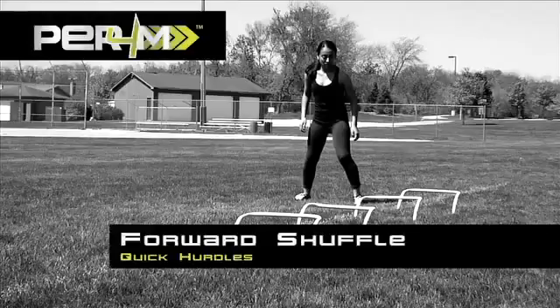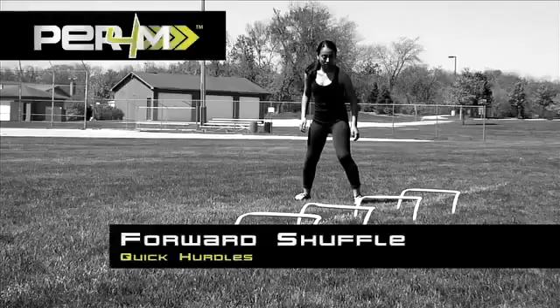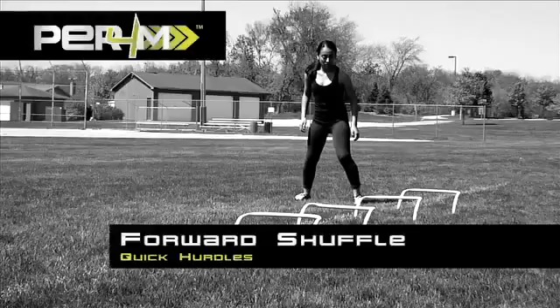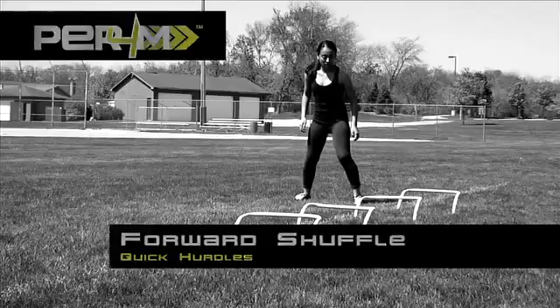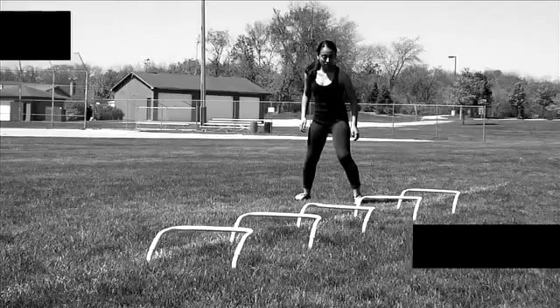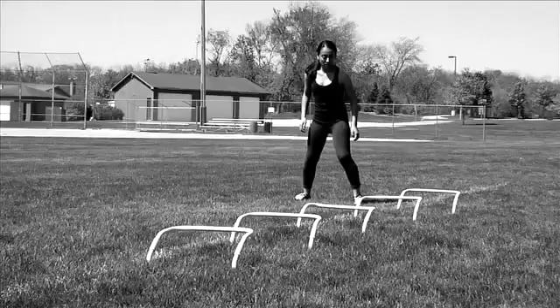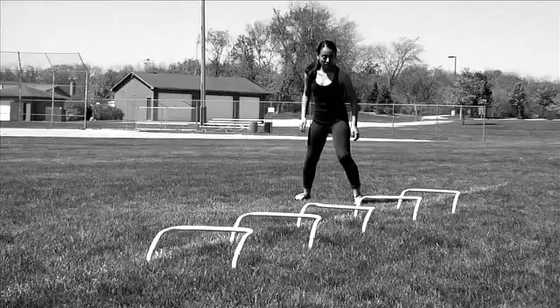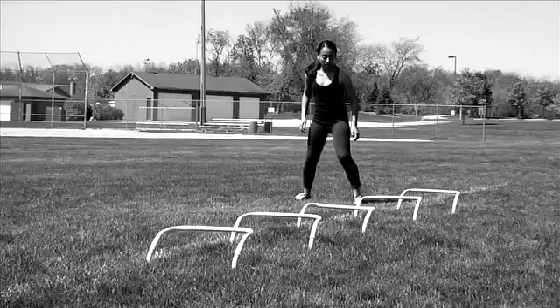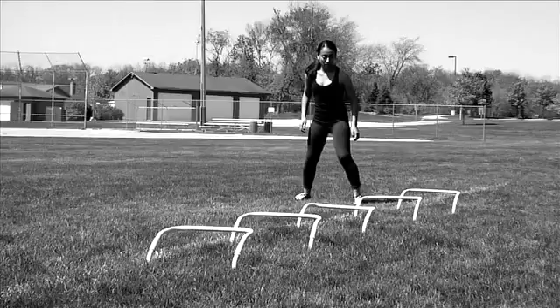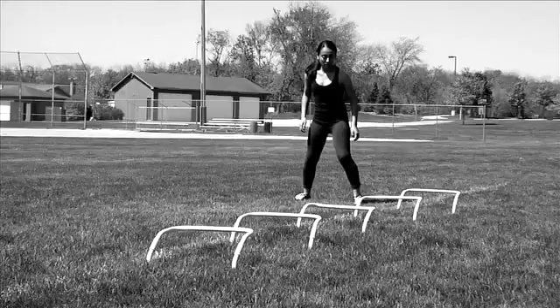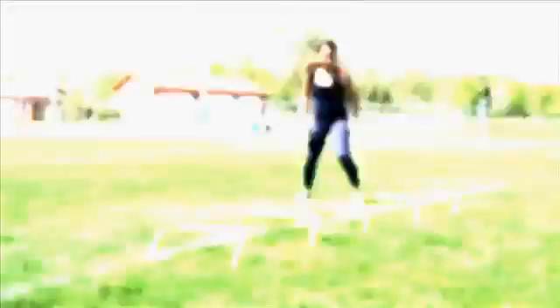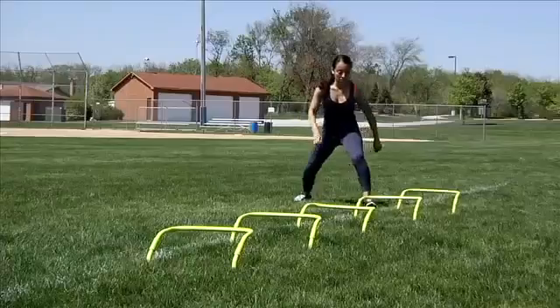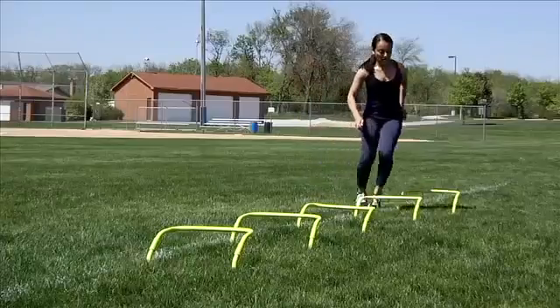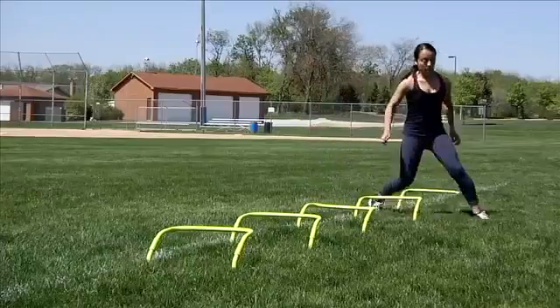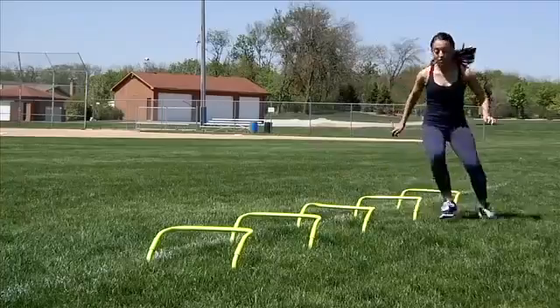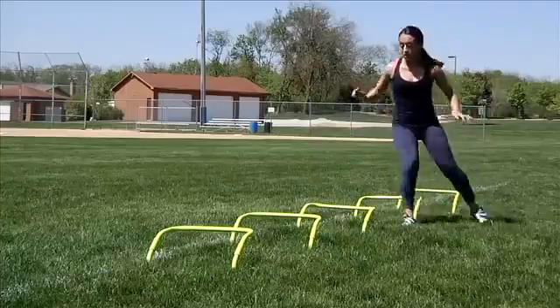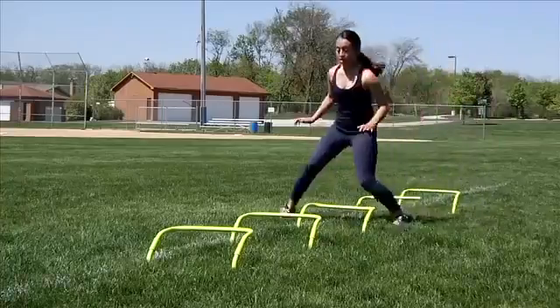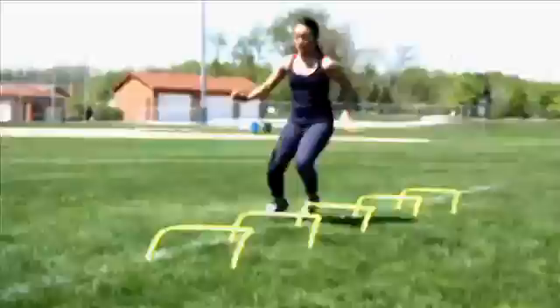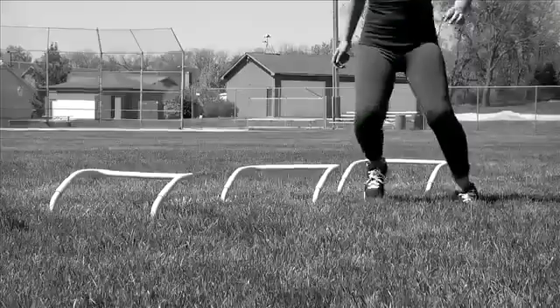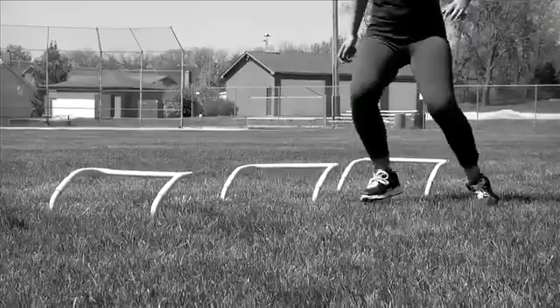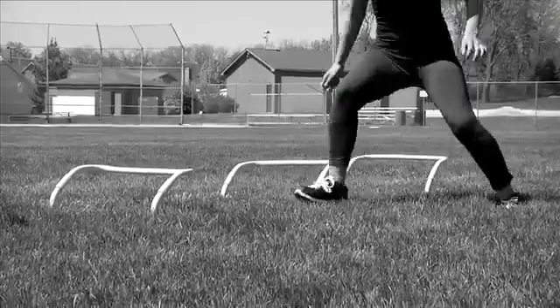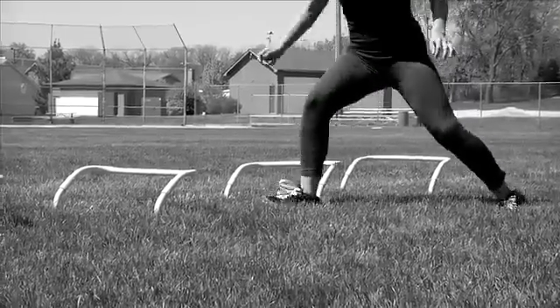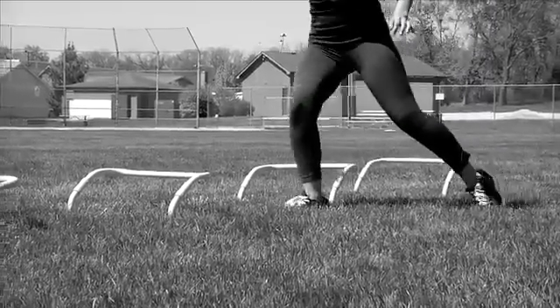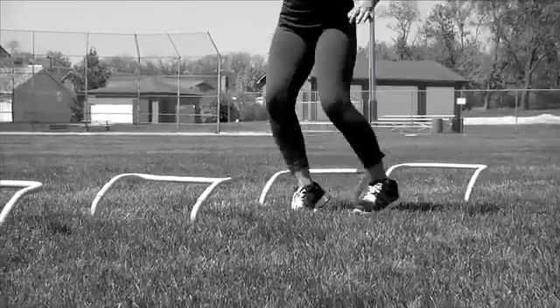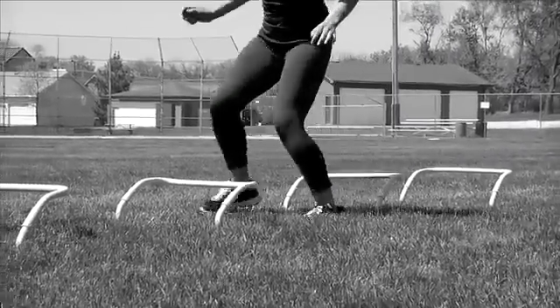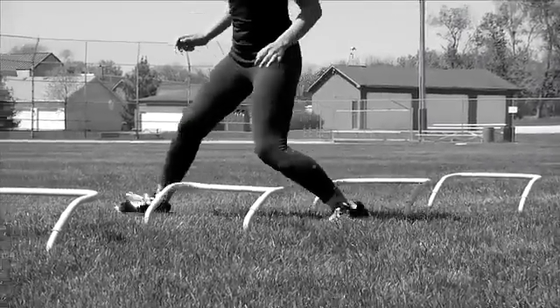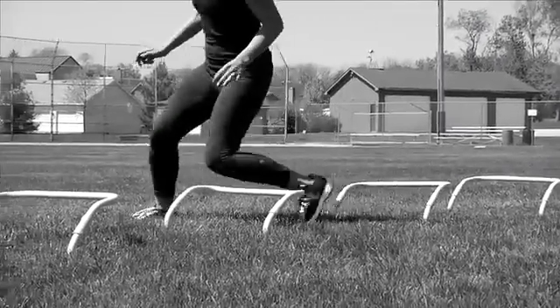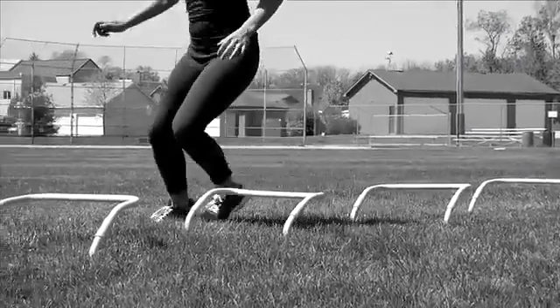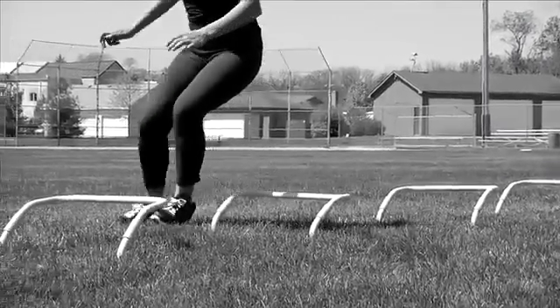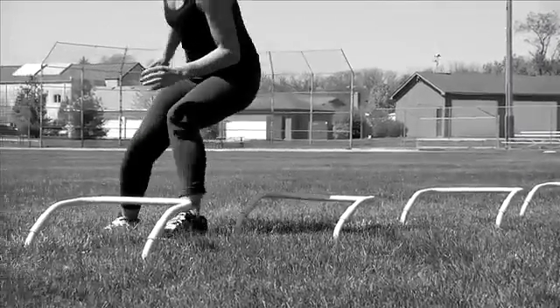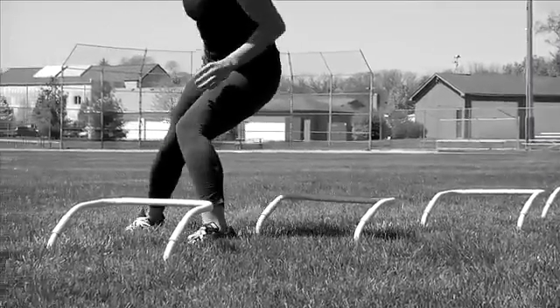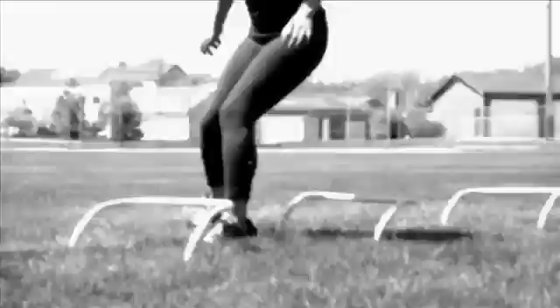Forward shuffle. Start facing forward. Shuffle to the left around the first hurdle, then shuffle back around the outside of the next hurdle. Continue to shuffle around each hurdle.